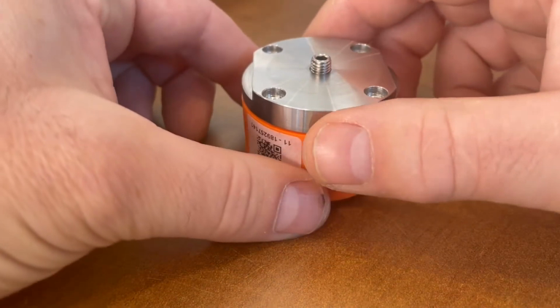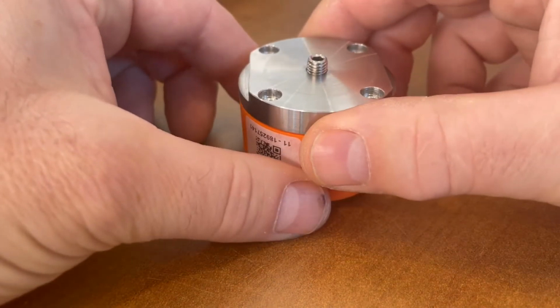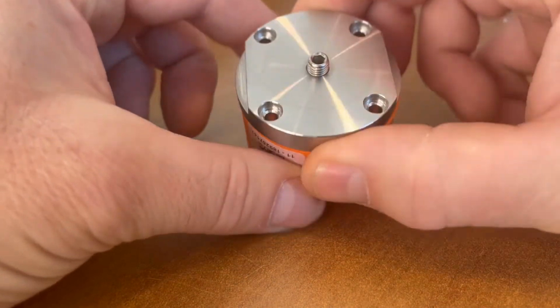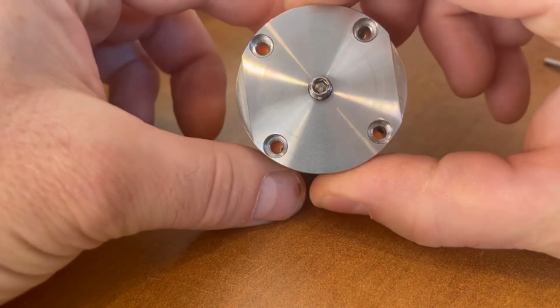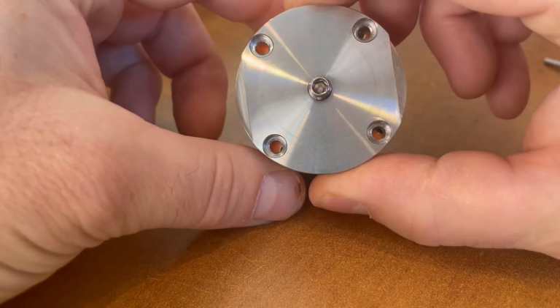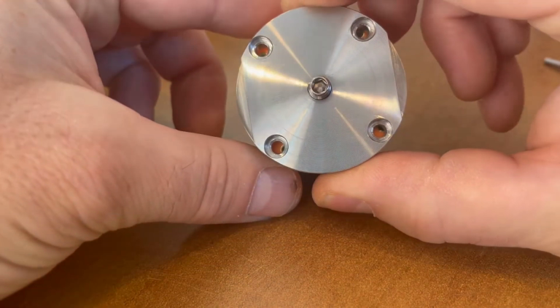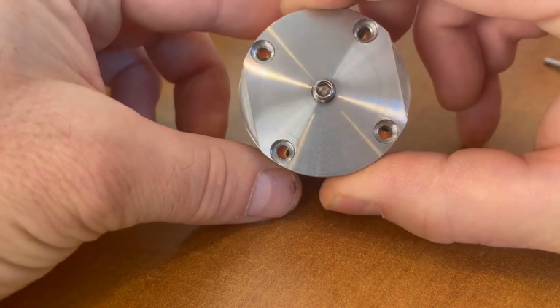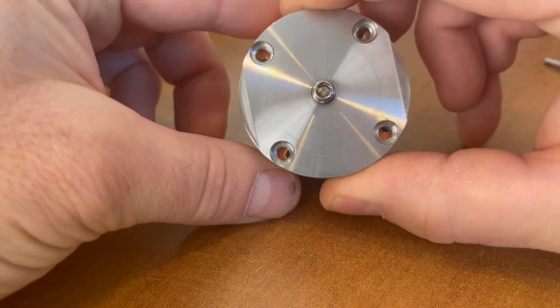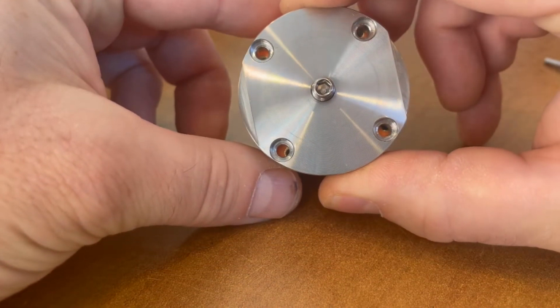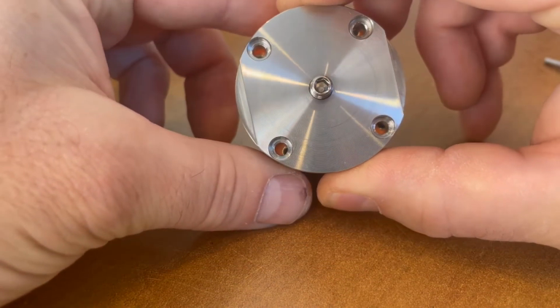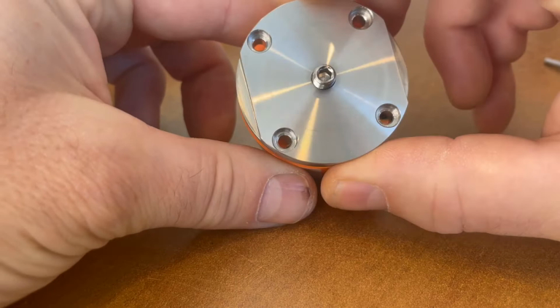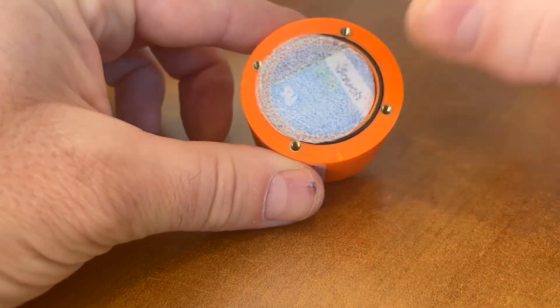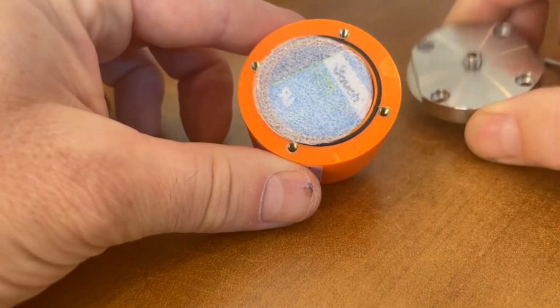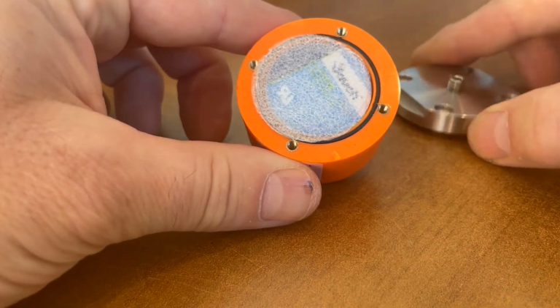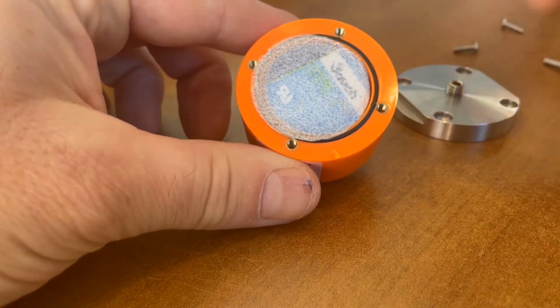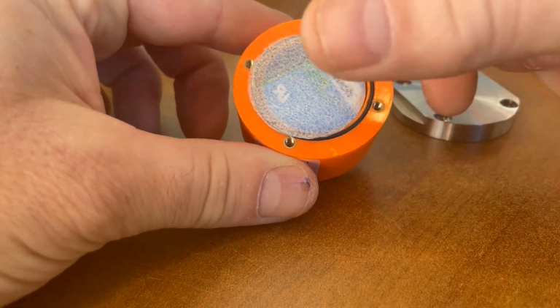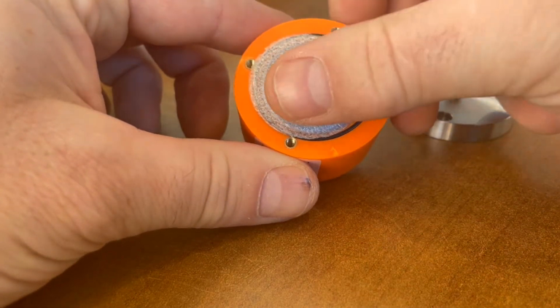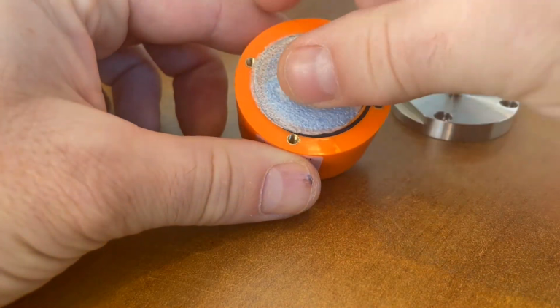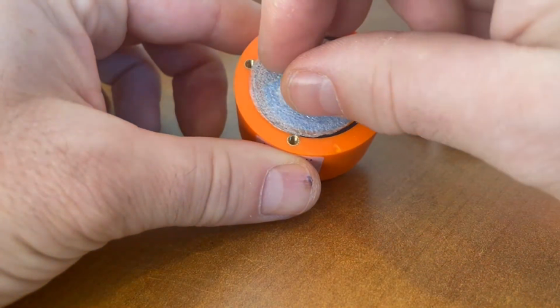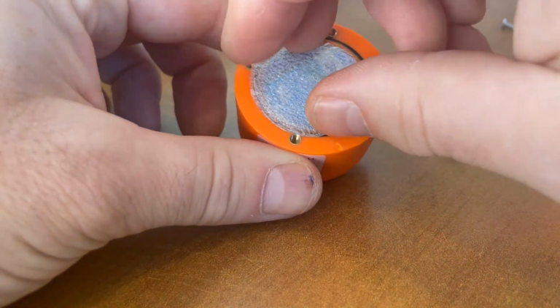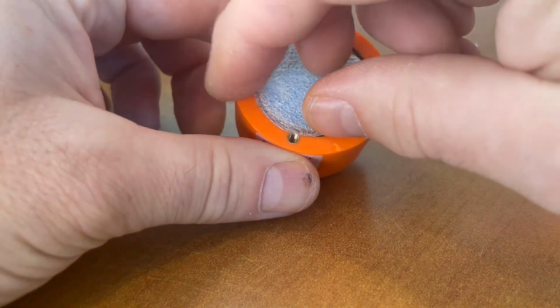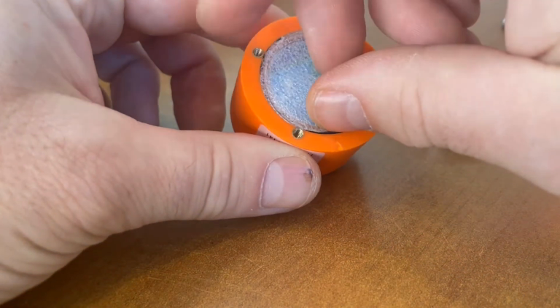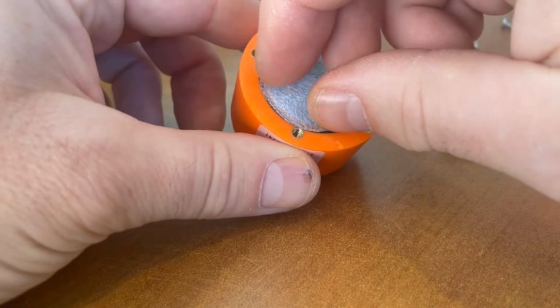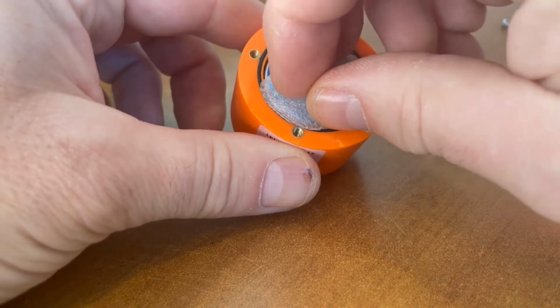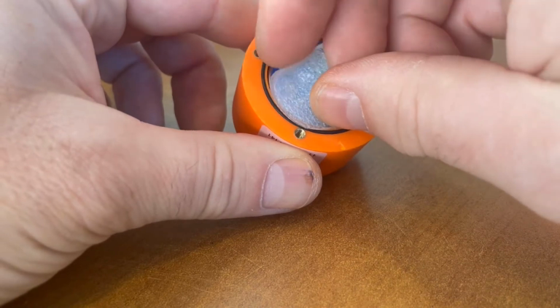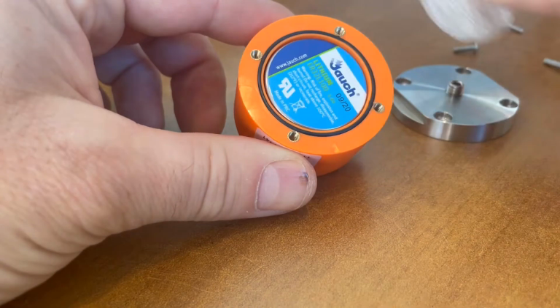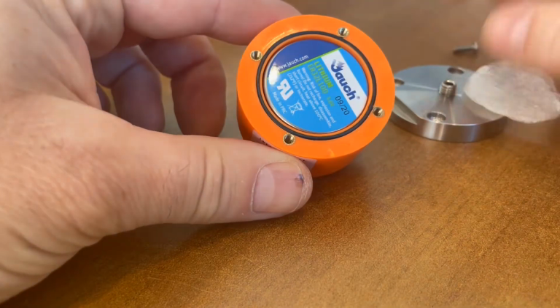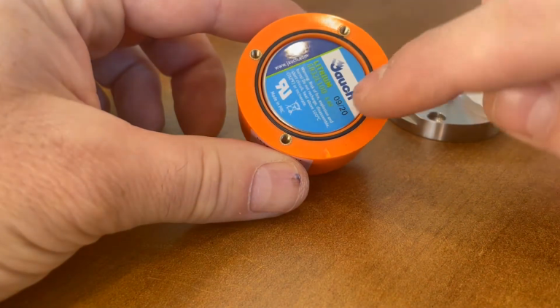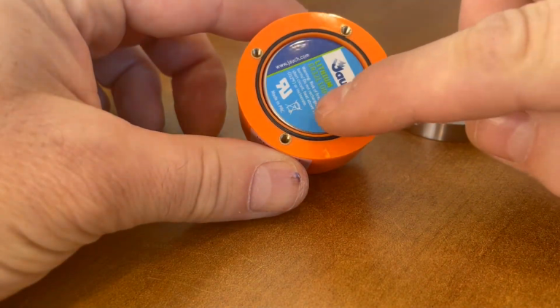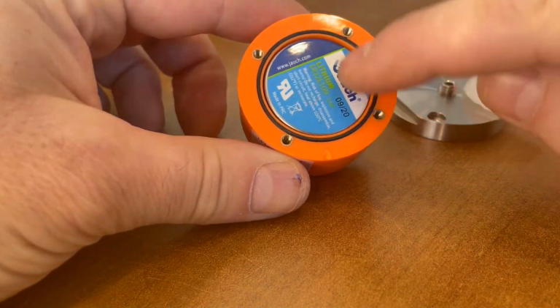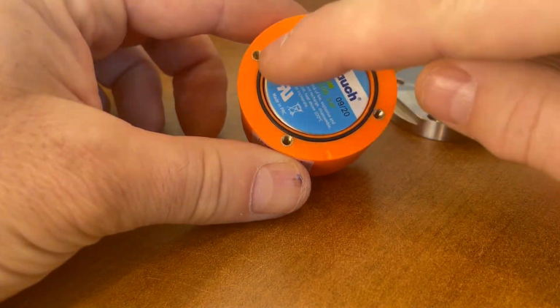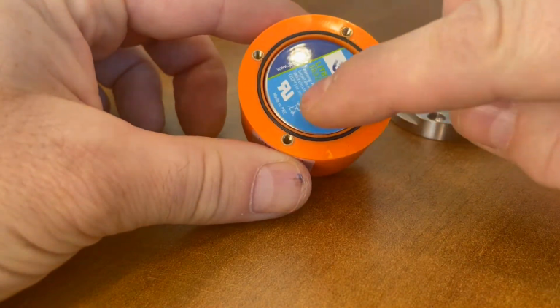In order to change the battery, you'll remove the four screws from the bottom base plate. And you'll see the o-ring and battery here.